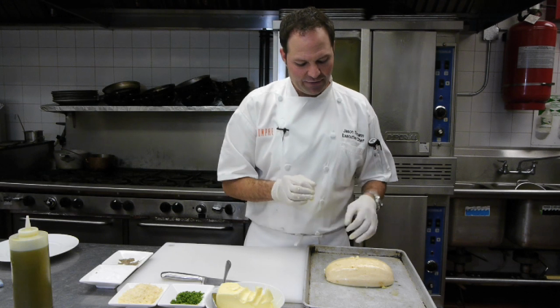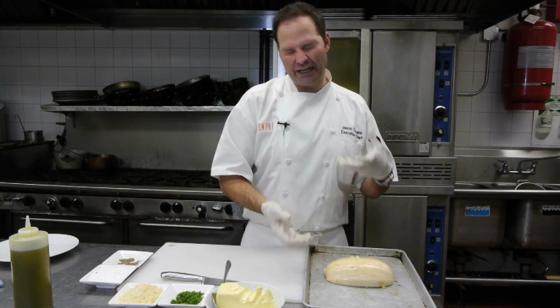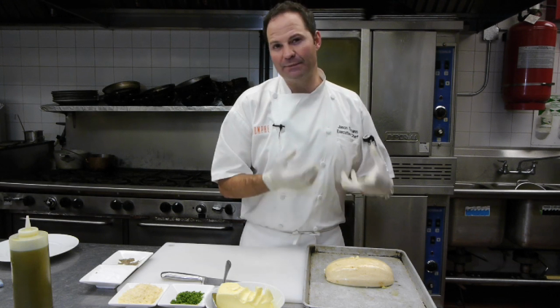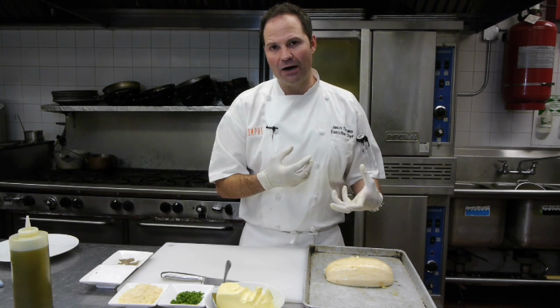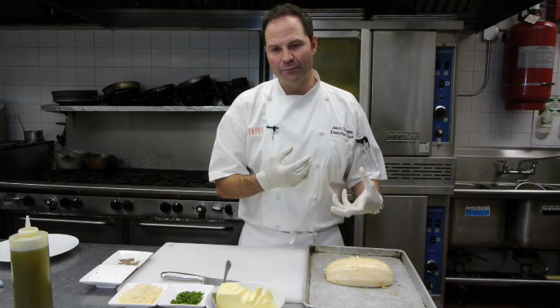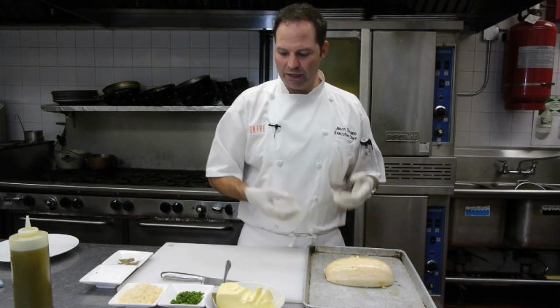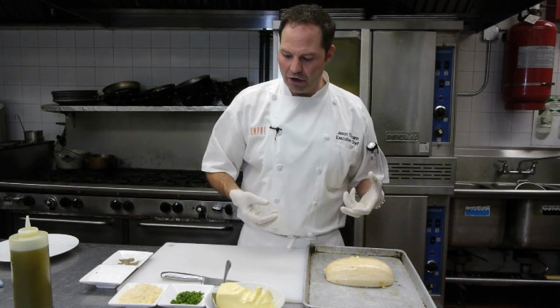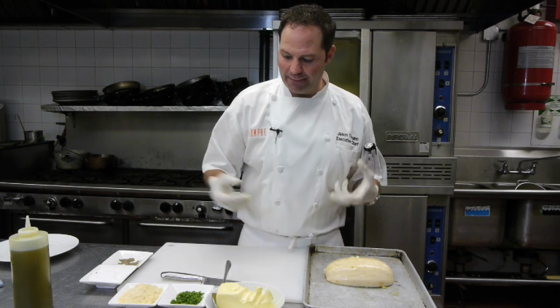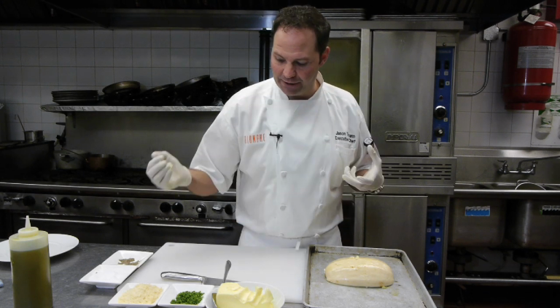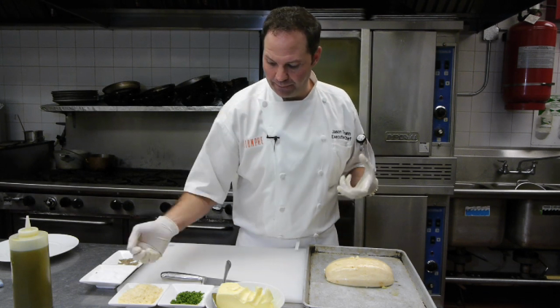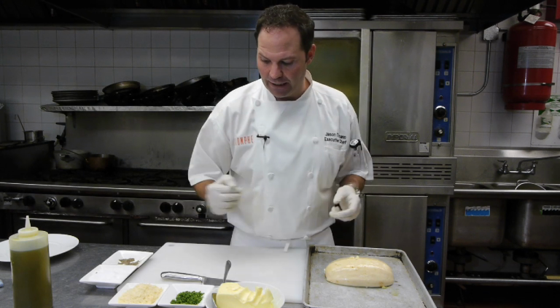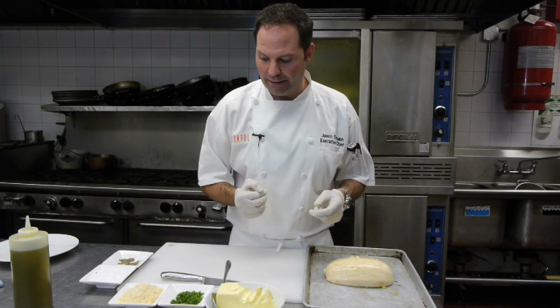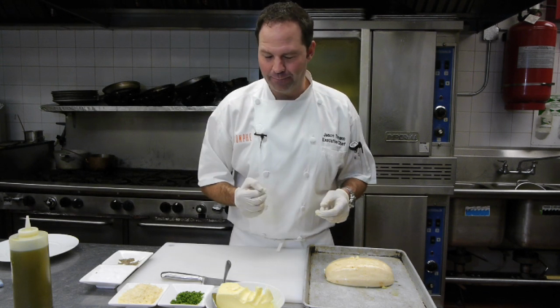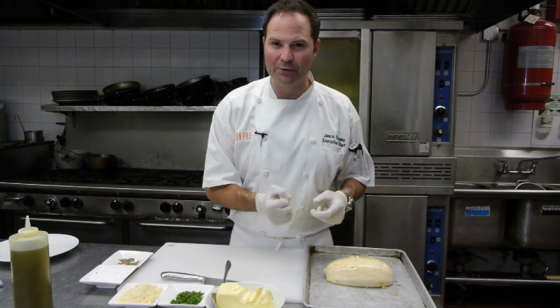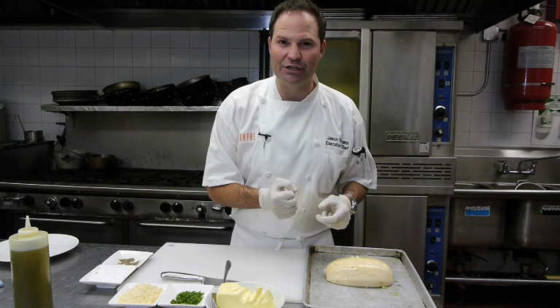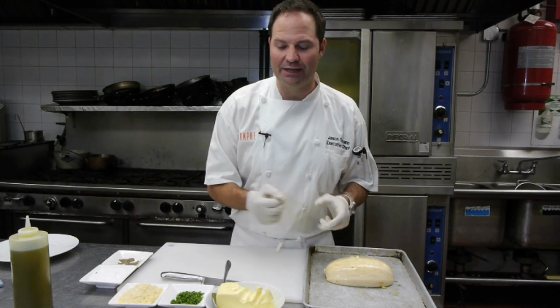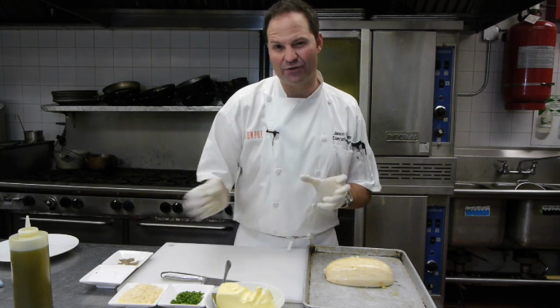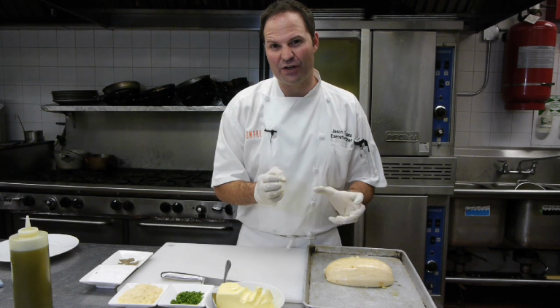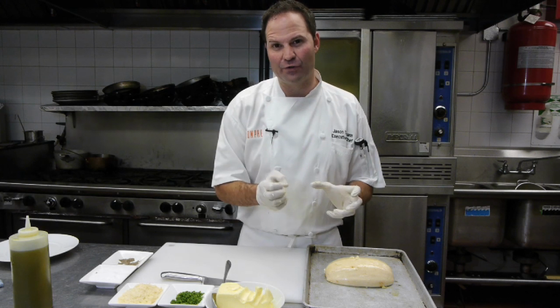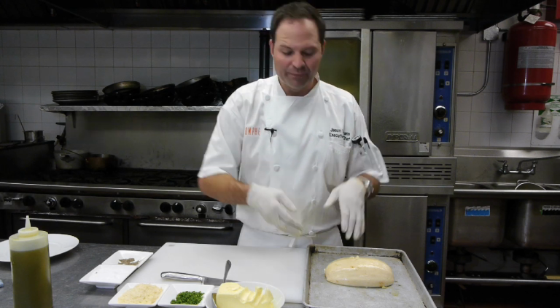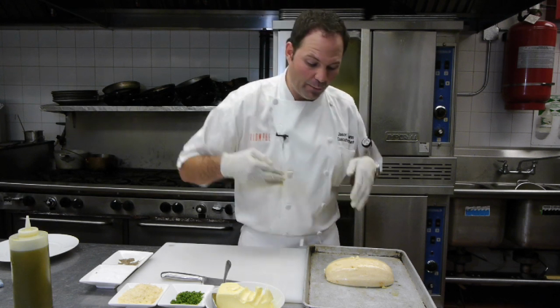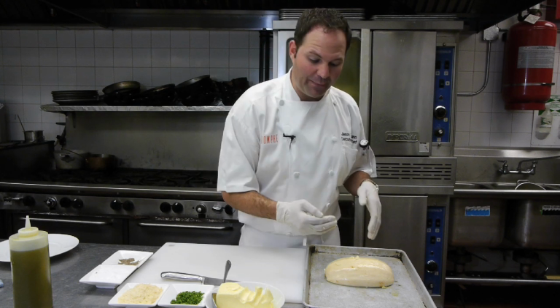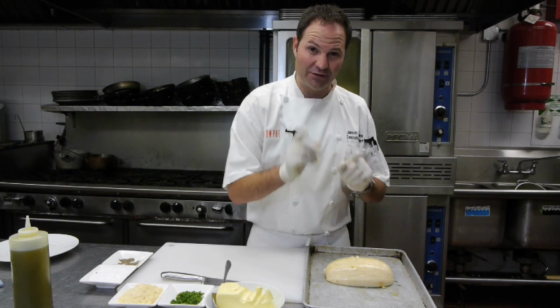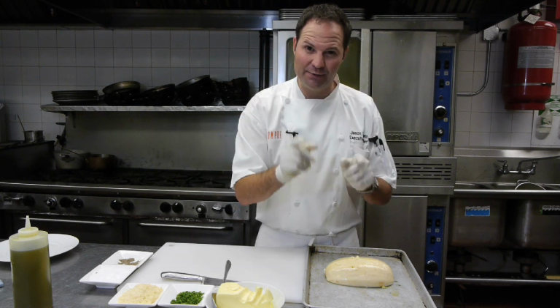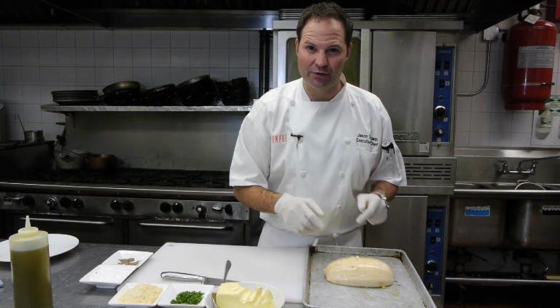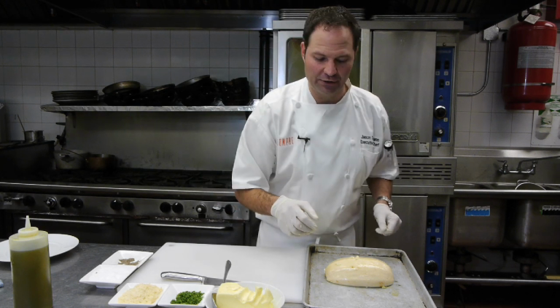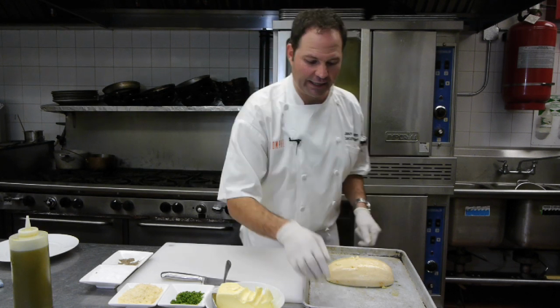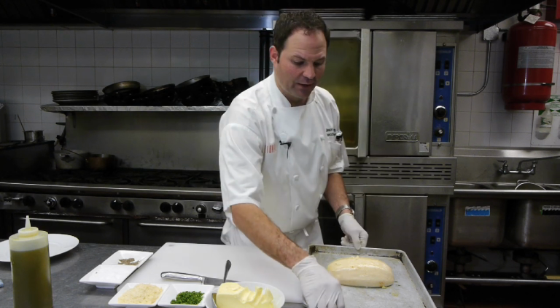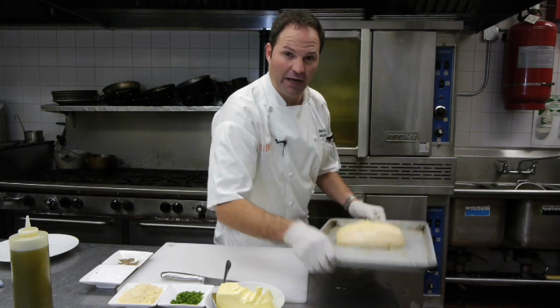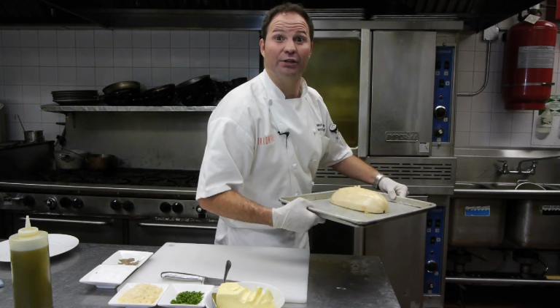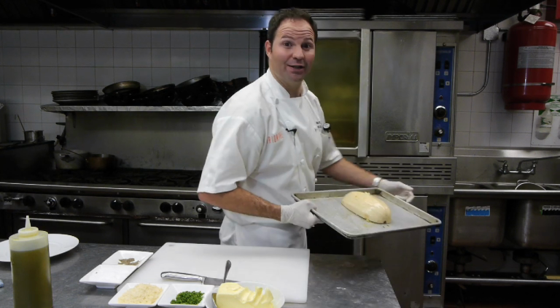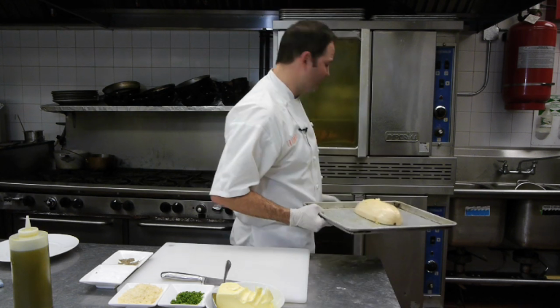Then when it comes out, we're going to go ahead and put the Parmesan cheese on there and some fresh herbs, and we'll put it back in. Let me show you what it looks like — go ahead and put this one in the oven.